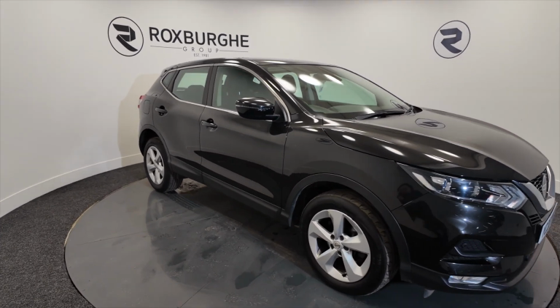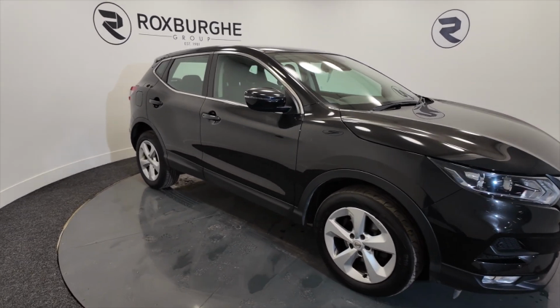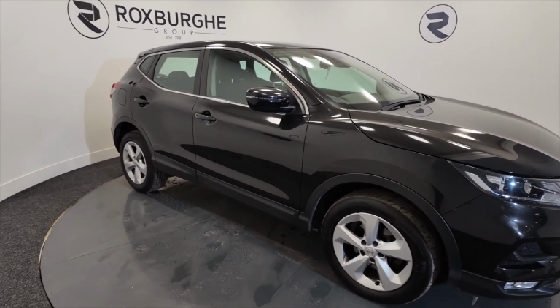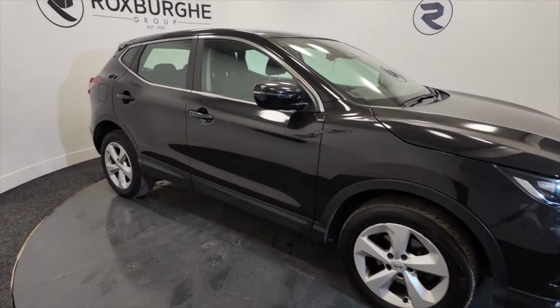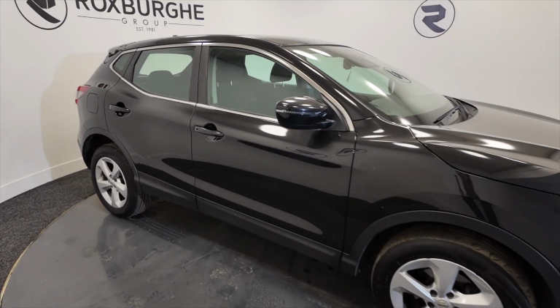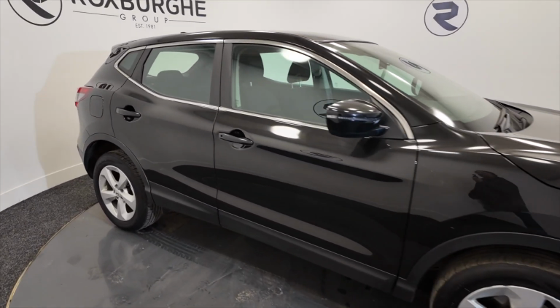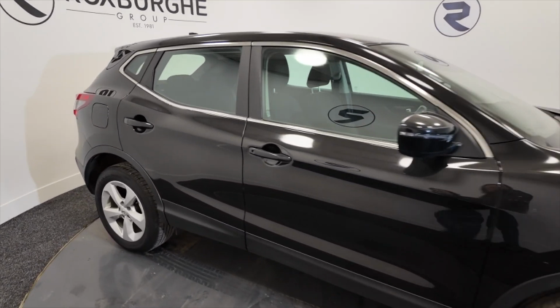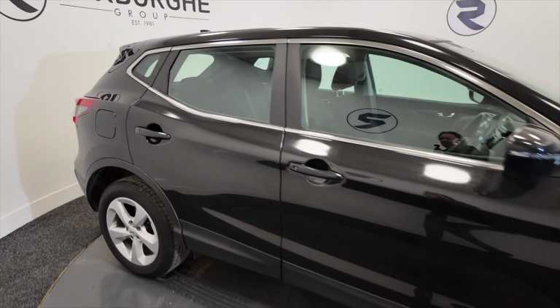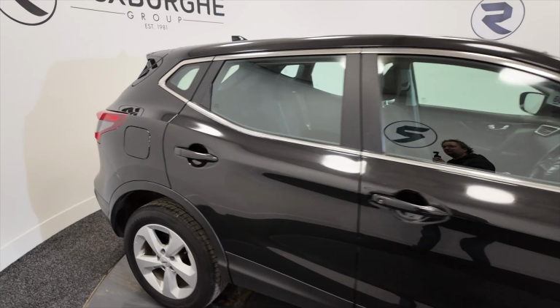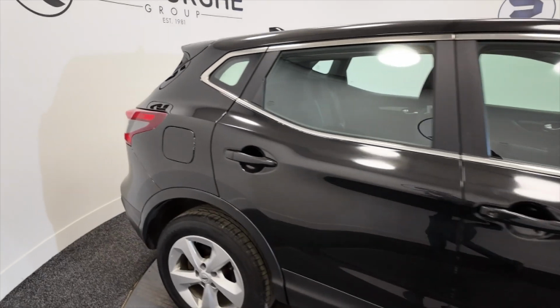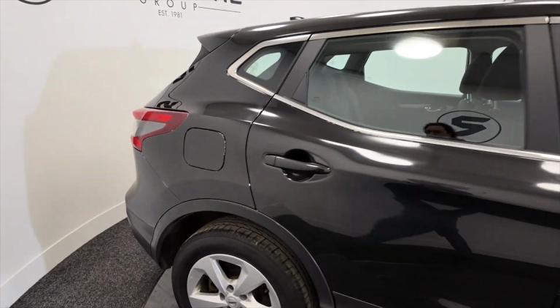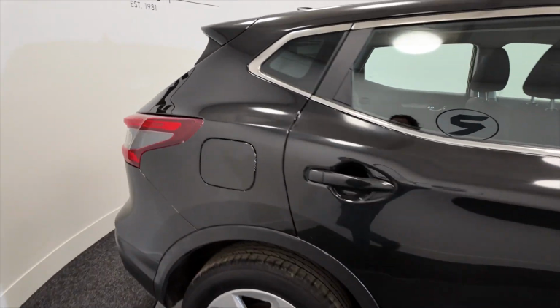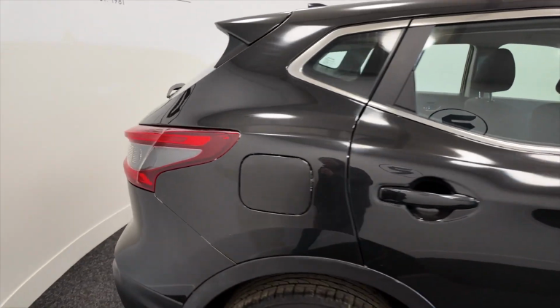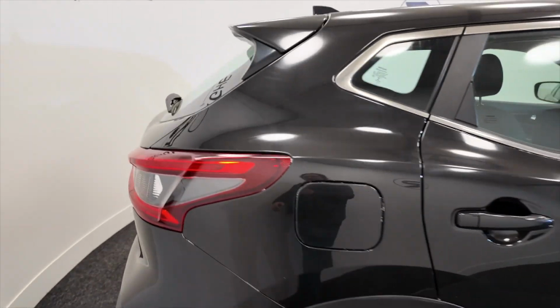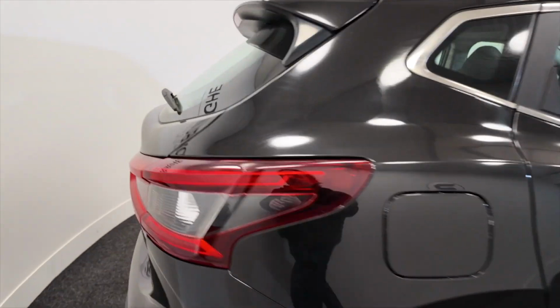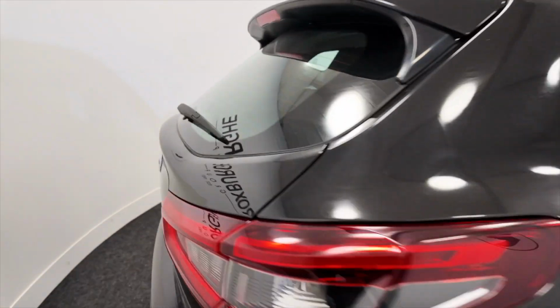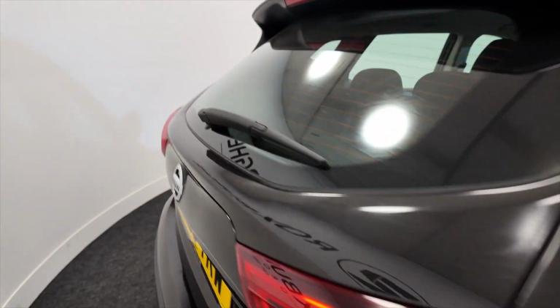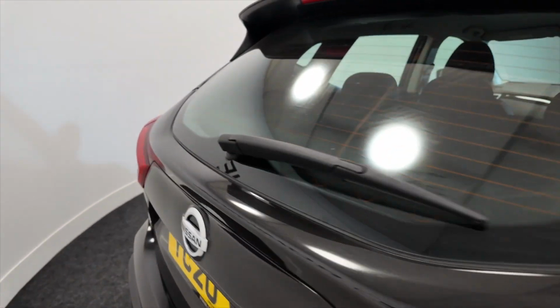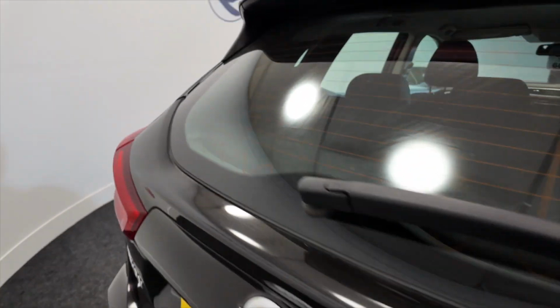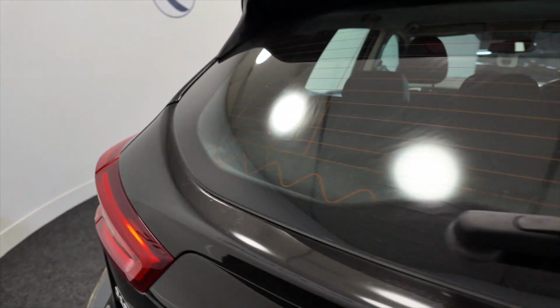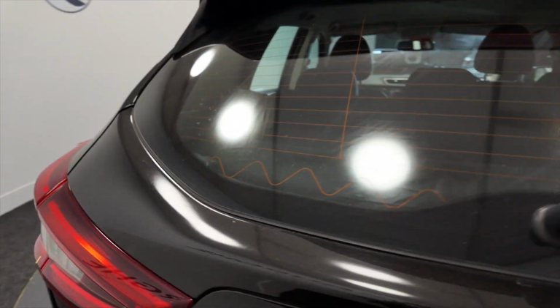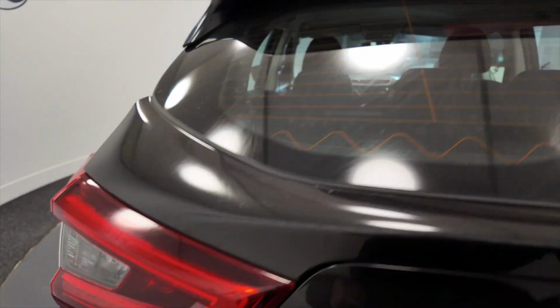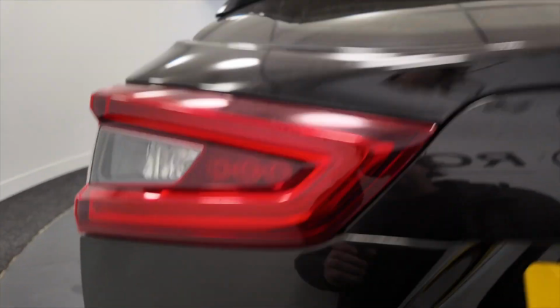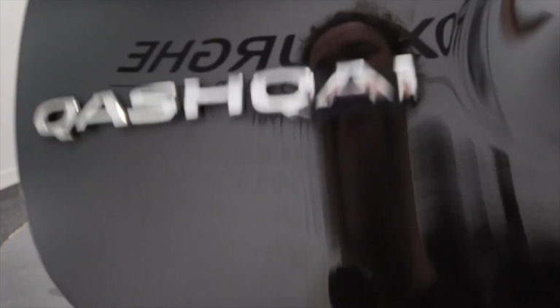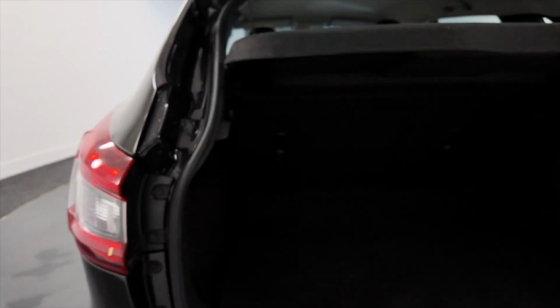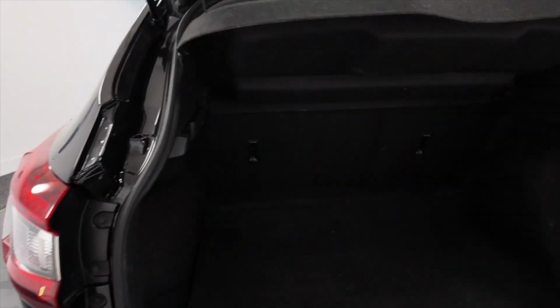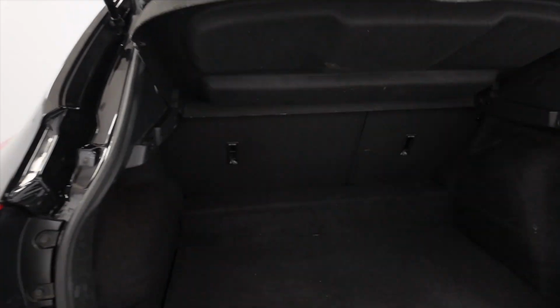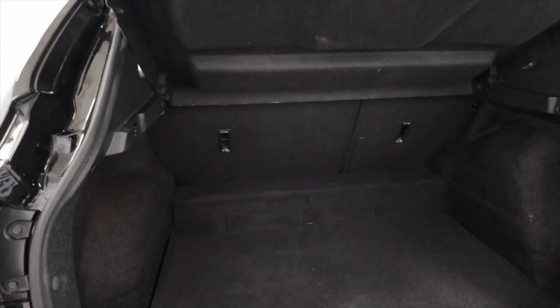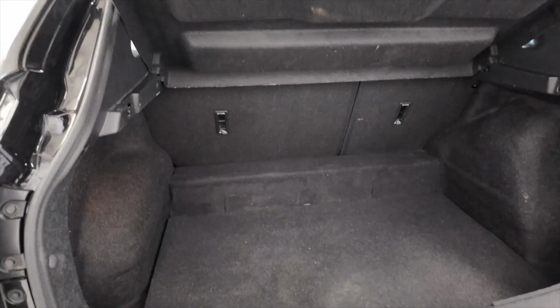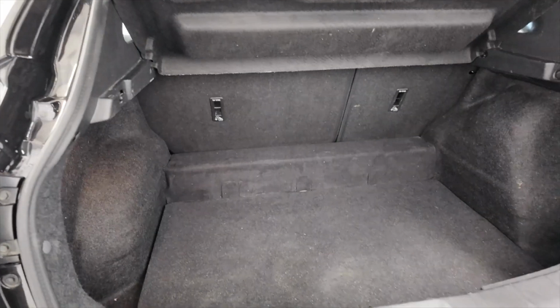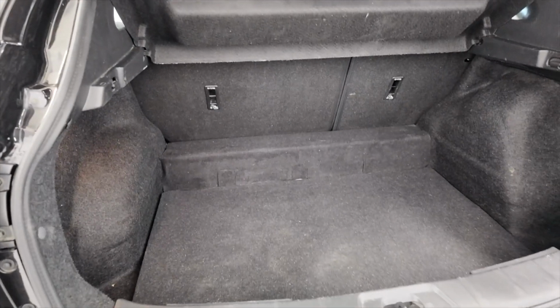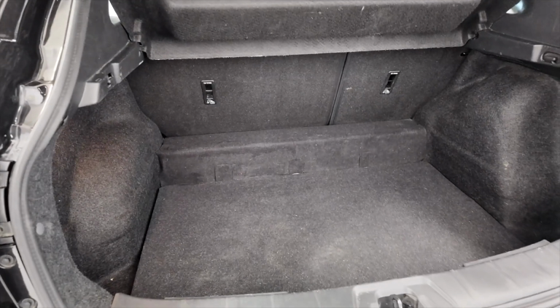As you can see it's got alloy wheels, five-door — really nice cars. These are very popular here at Roxburgh, ideal for a family, and it's got a really decent sized boot.